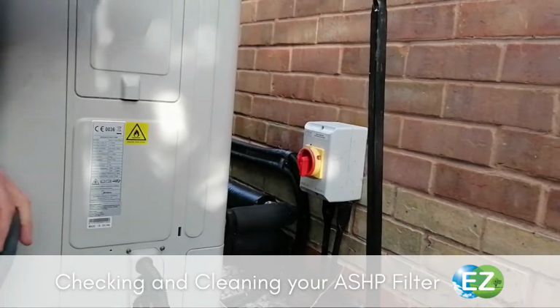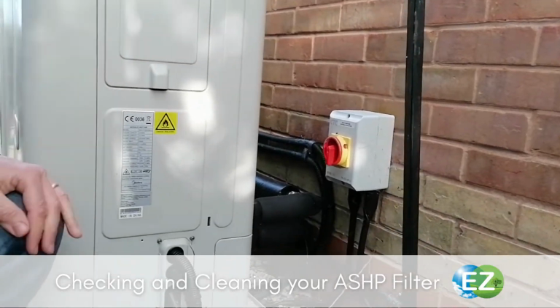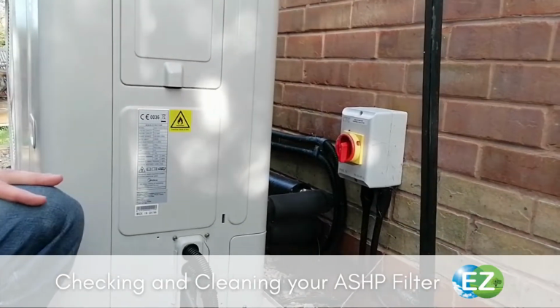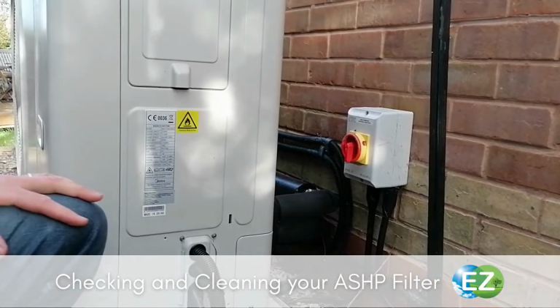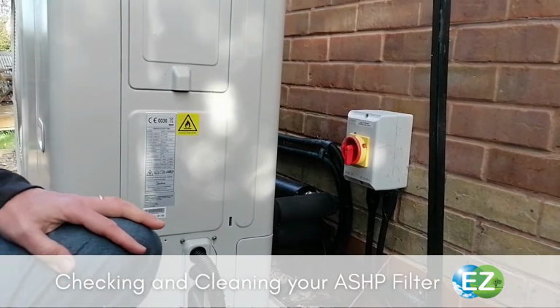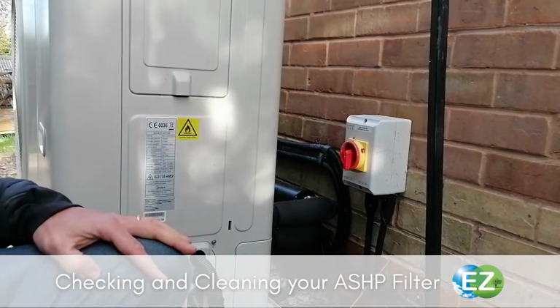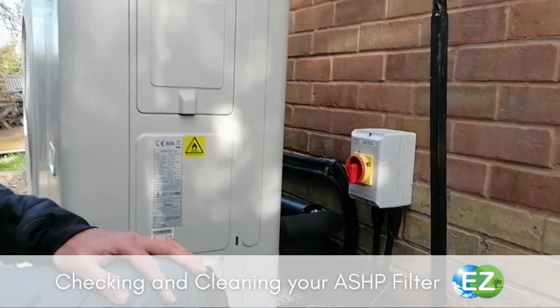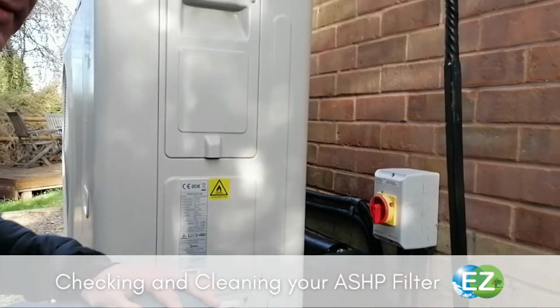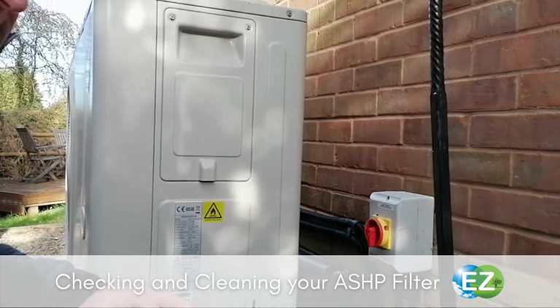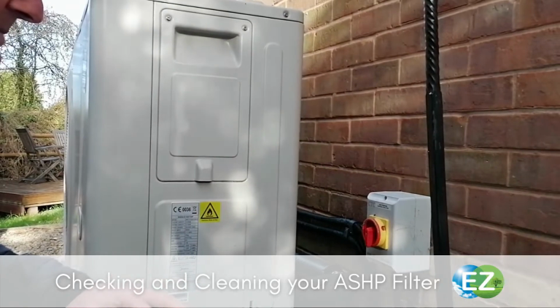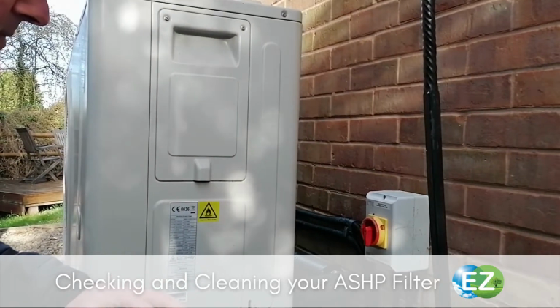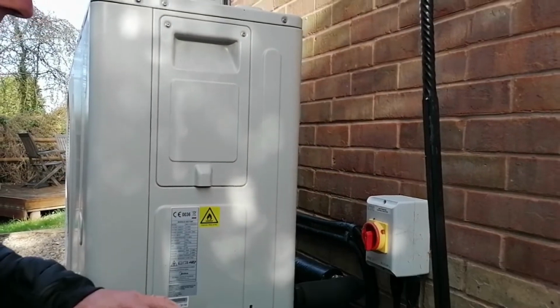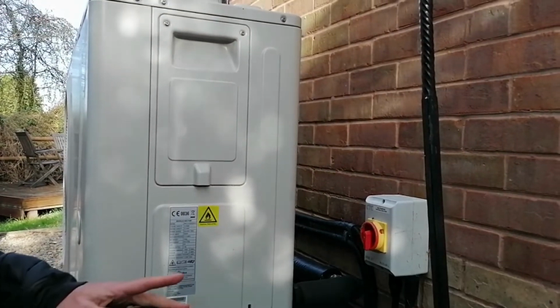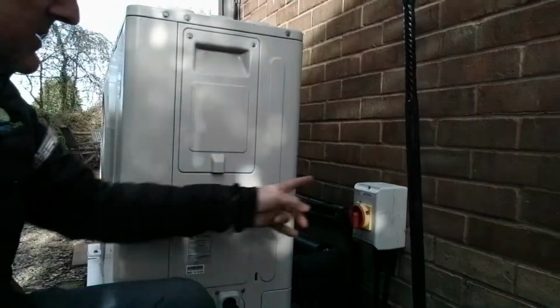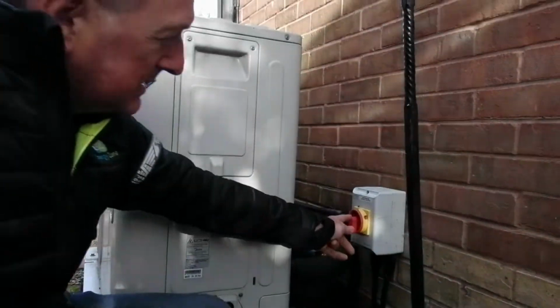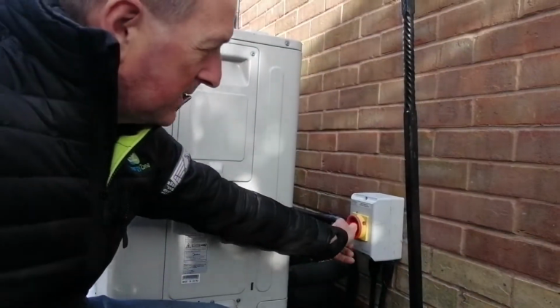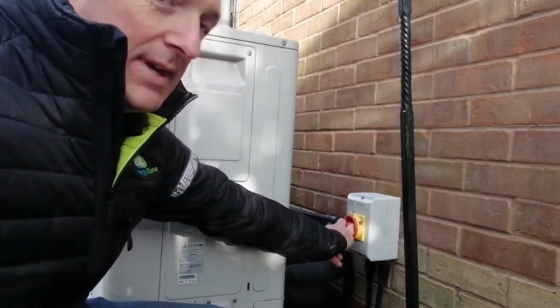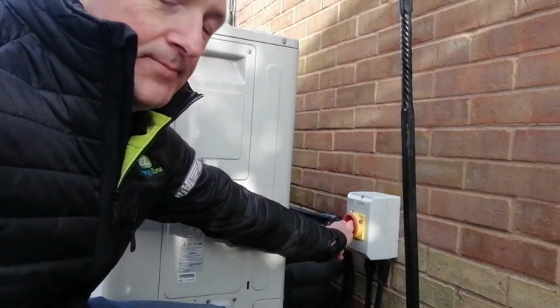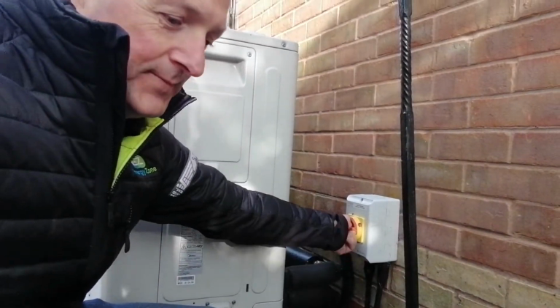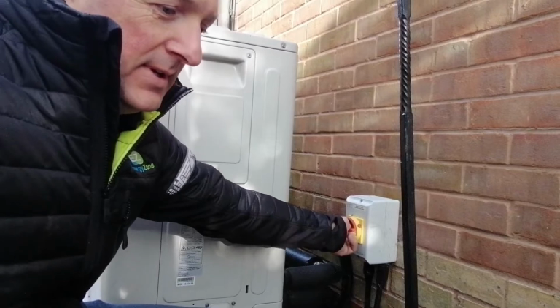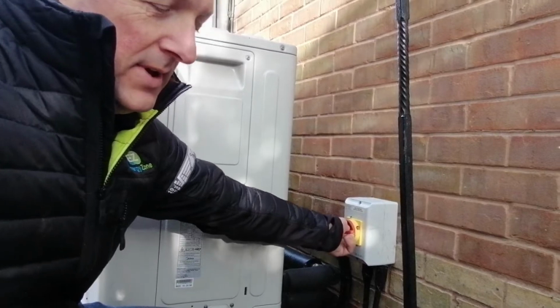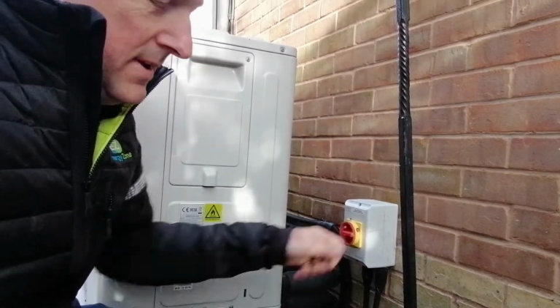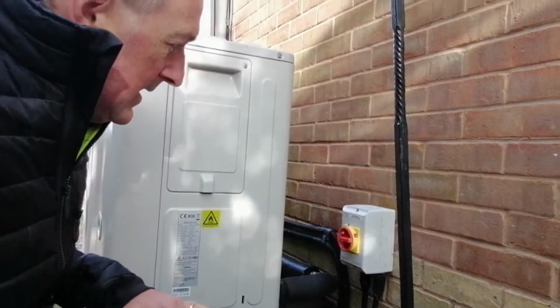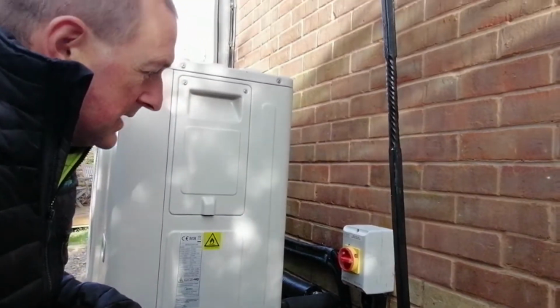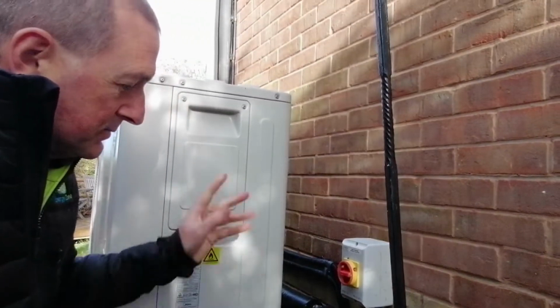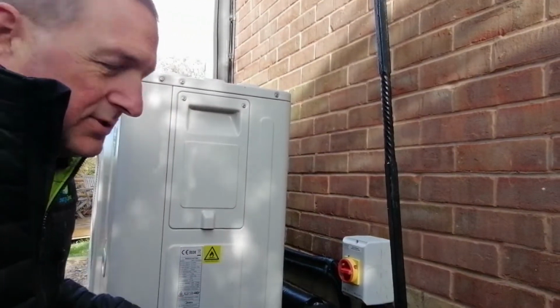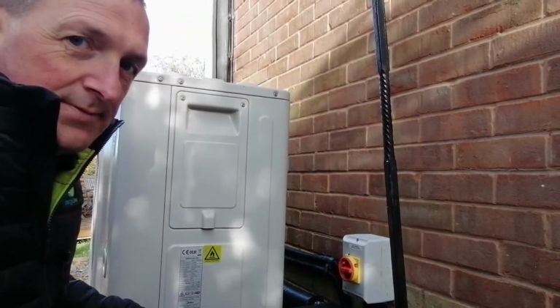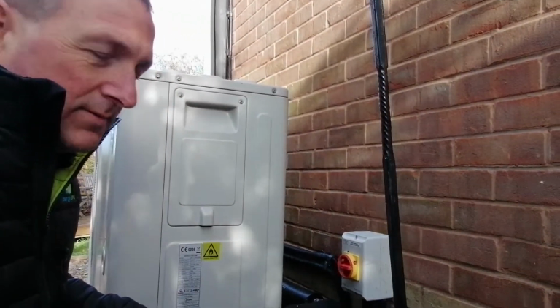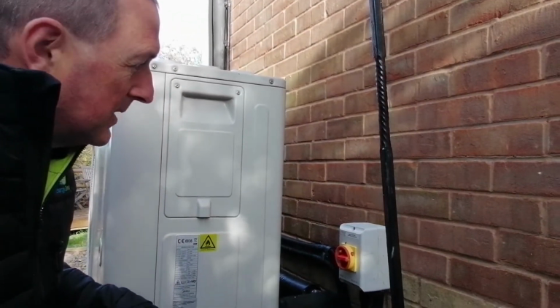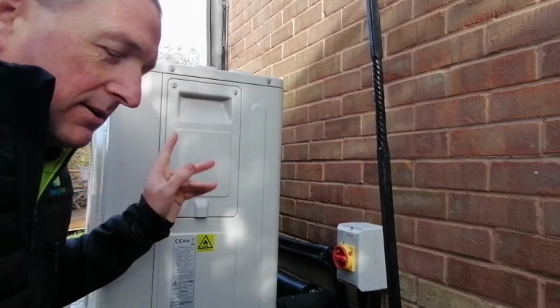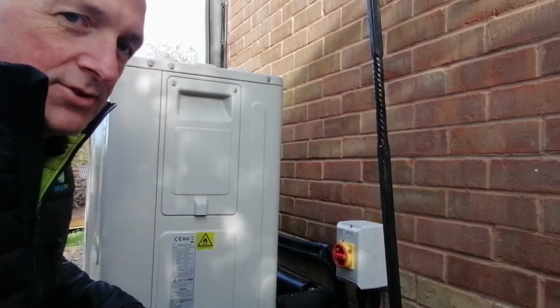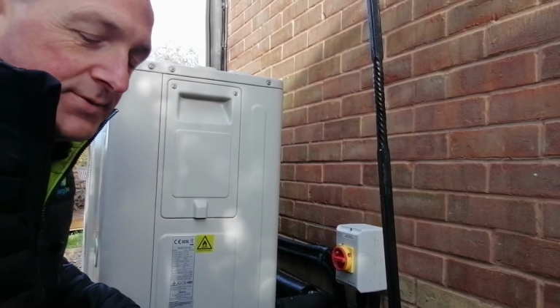We're here to show you how to check a filter and clean it out on our ASLC system. First thing we're going to do is turn the main supply off to the heat pump. When we do that, that stops all the circulation fluid flowing, and we can now go and change the filter.